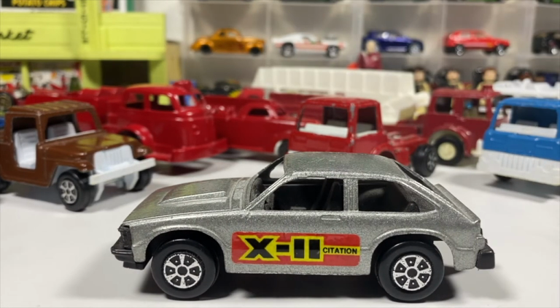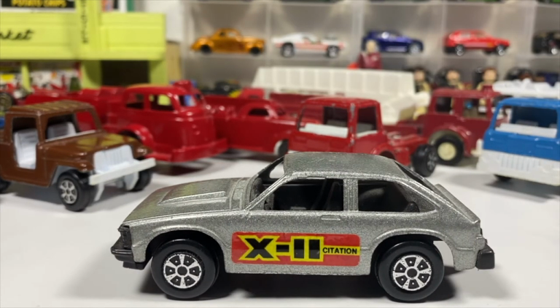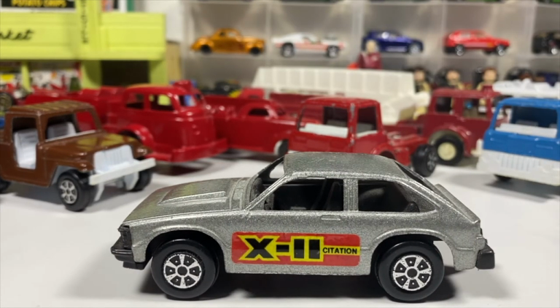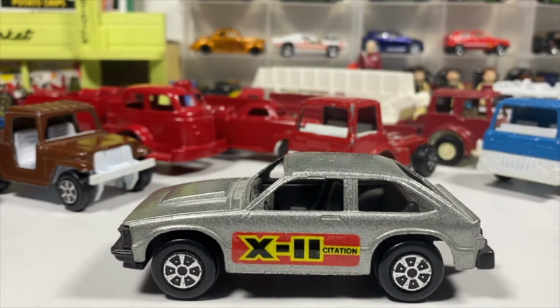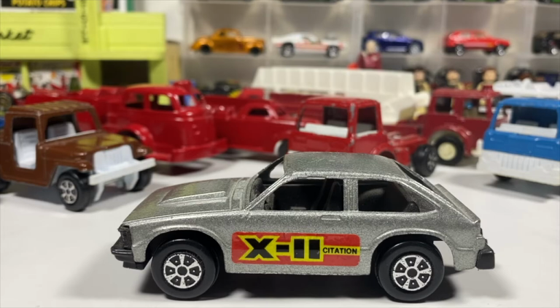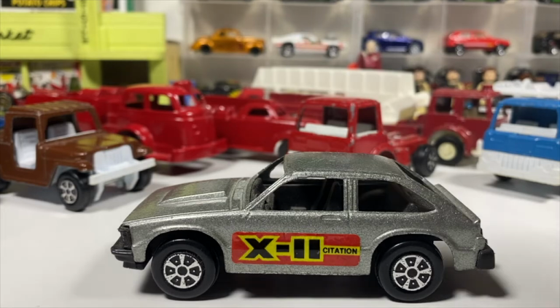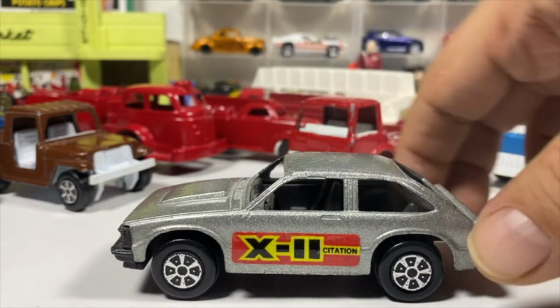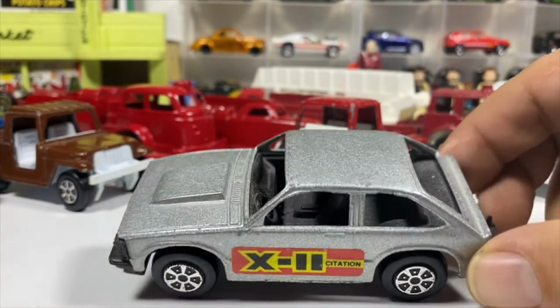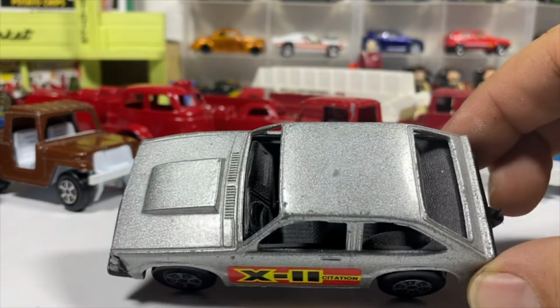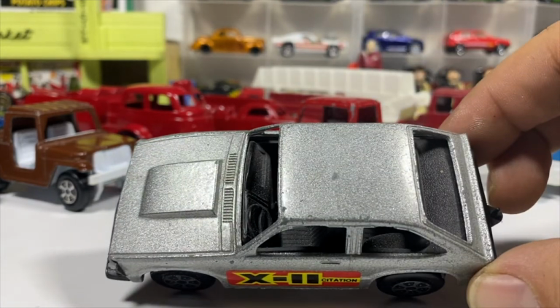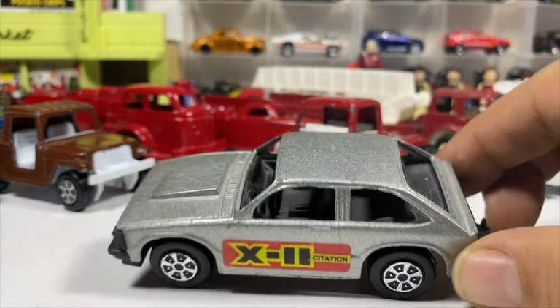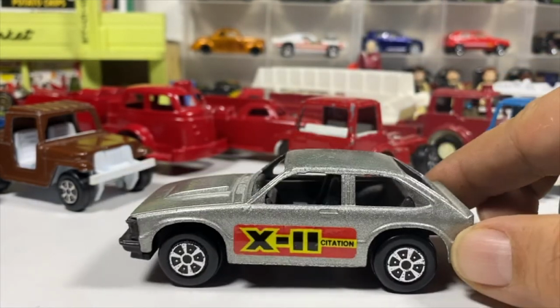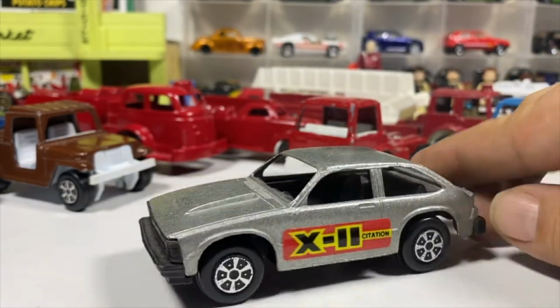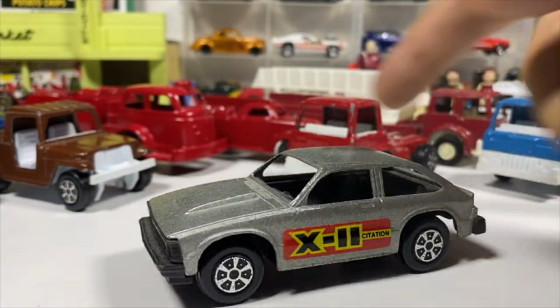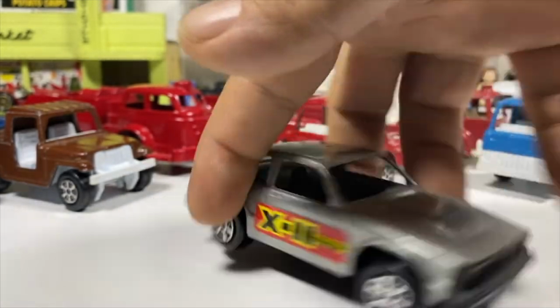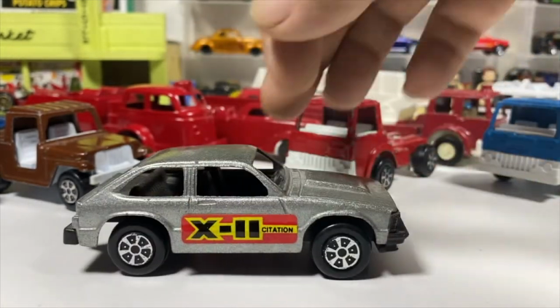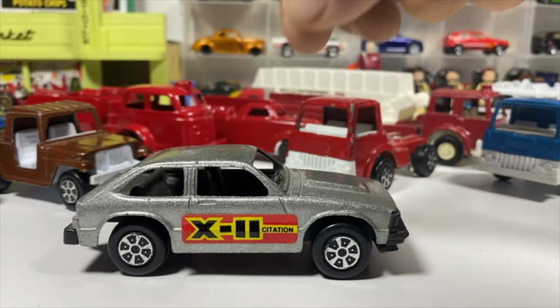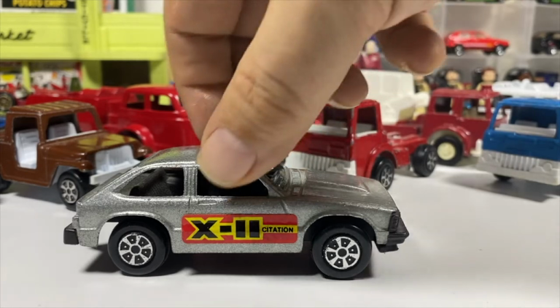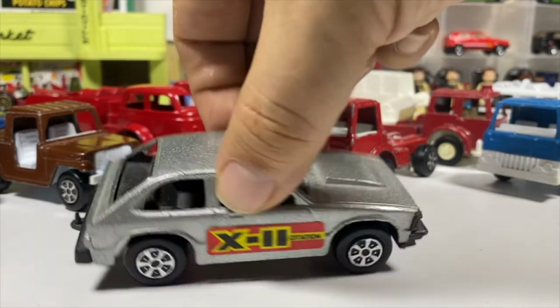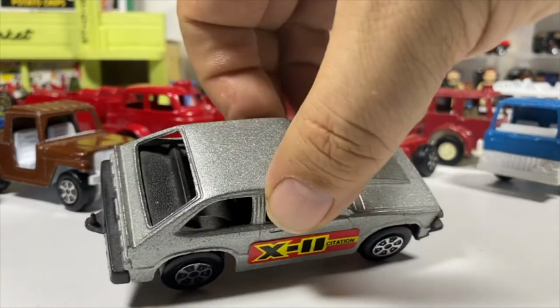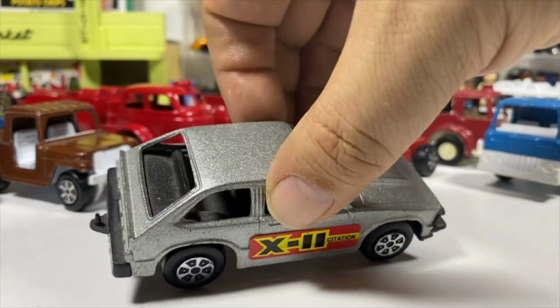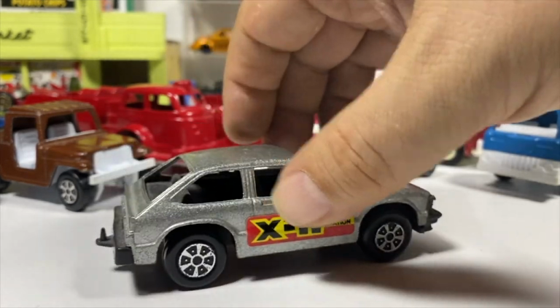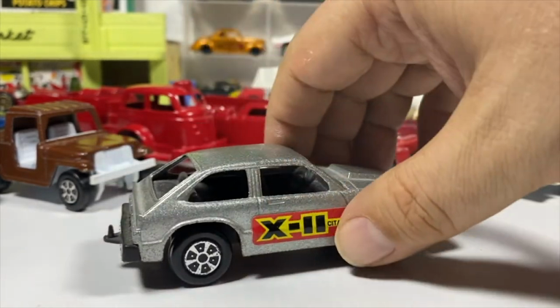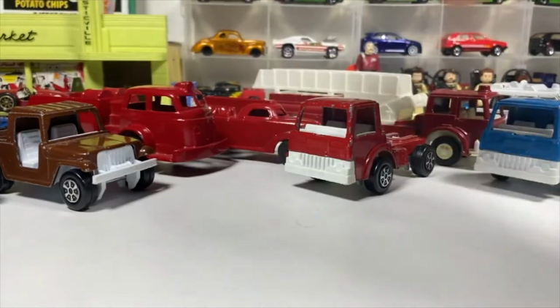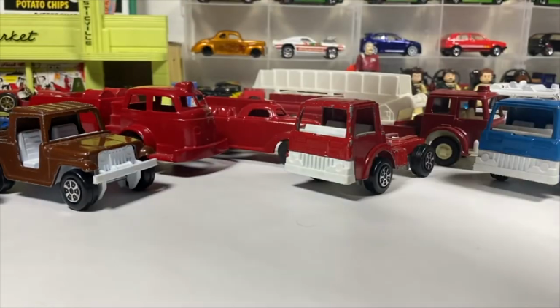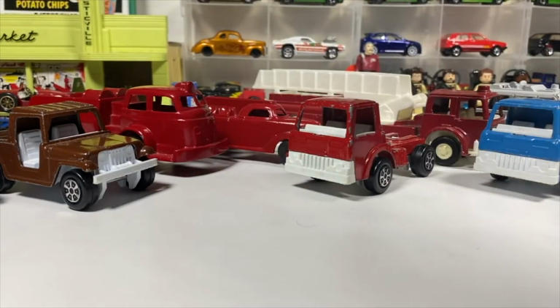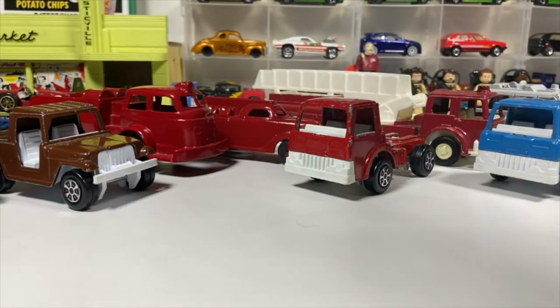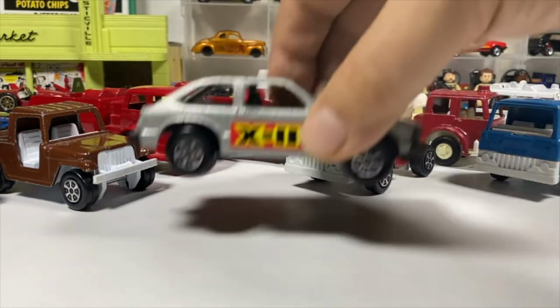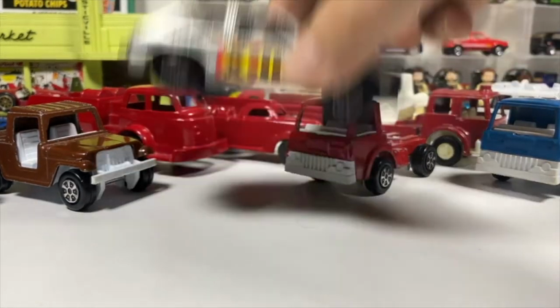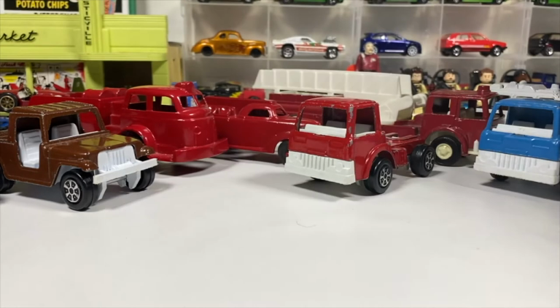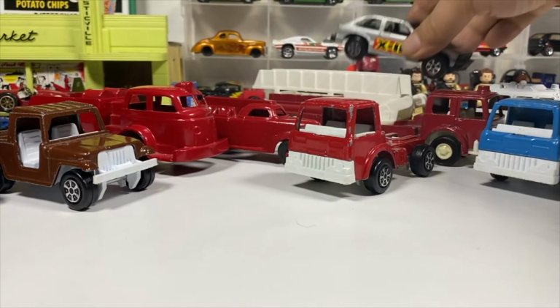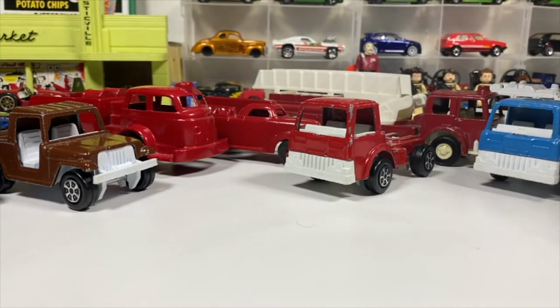This is a Chevy Citation X11 in a beautiful metallic silver with black interior. Stickers on both sides. Why it has a hitch, I don't know — would you have hitched something with your Chevy Citation? Probably not.